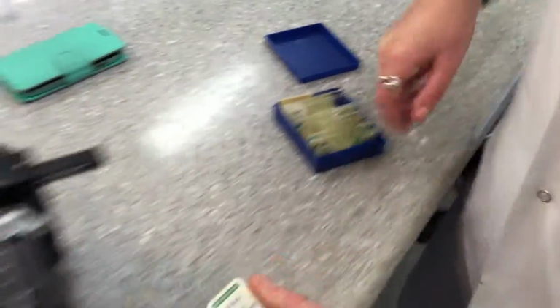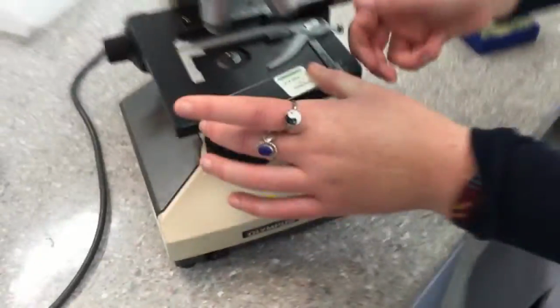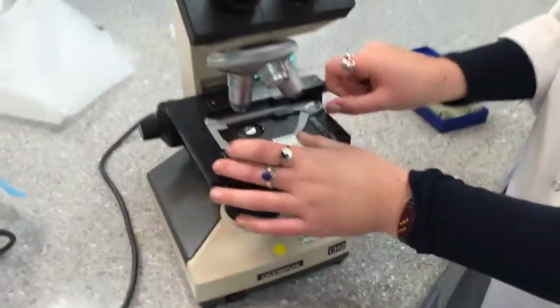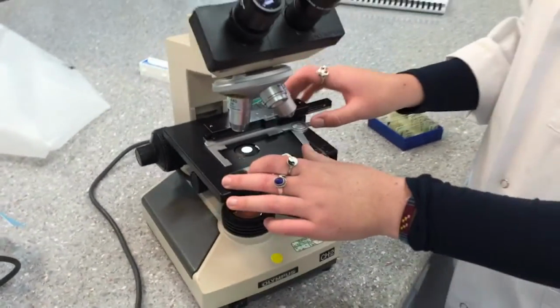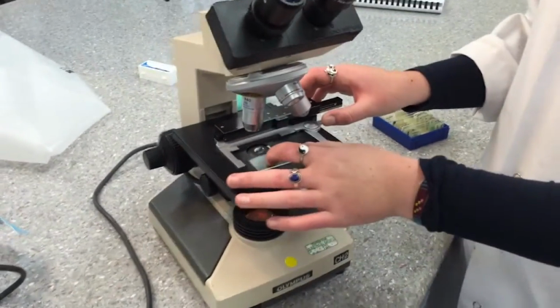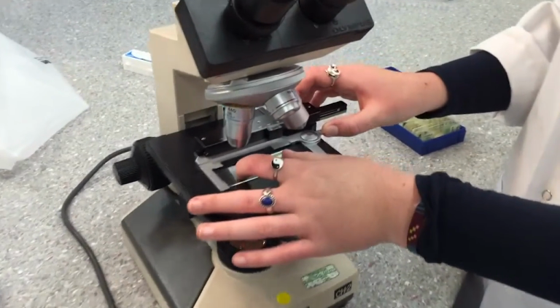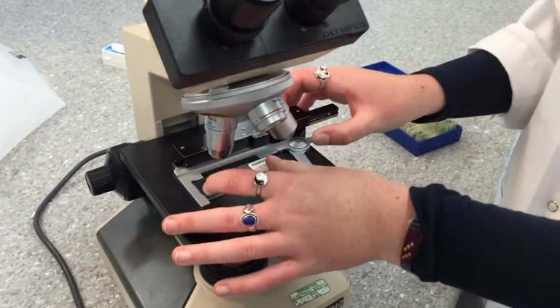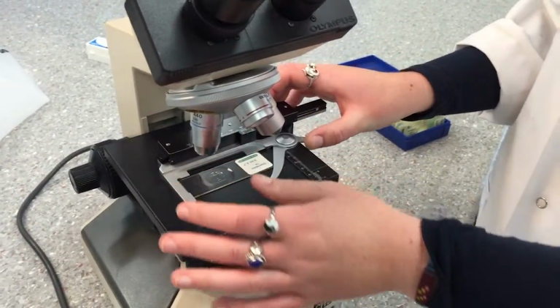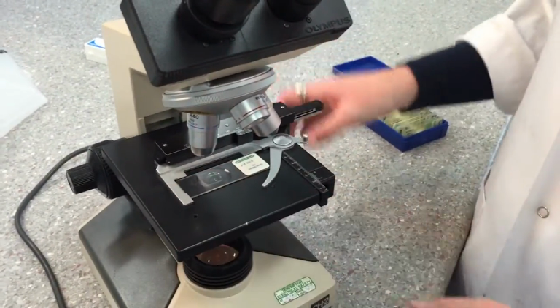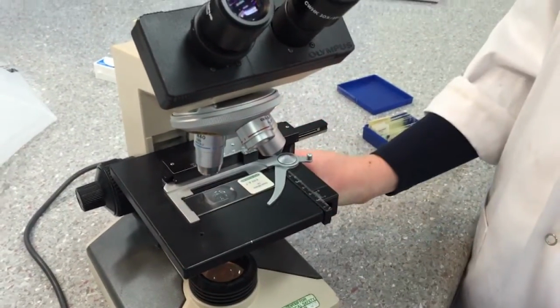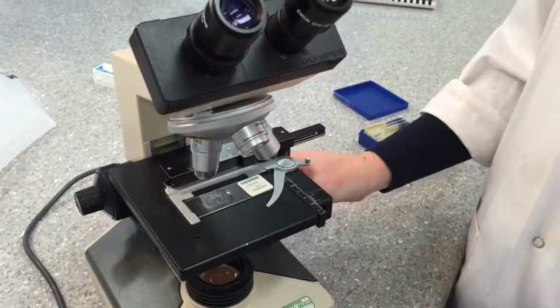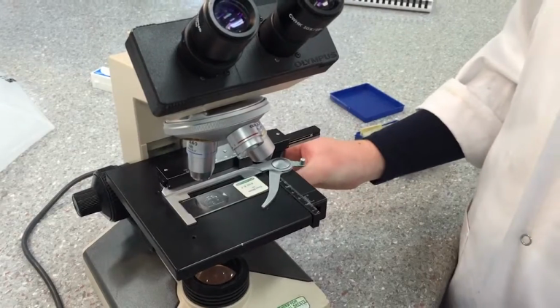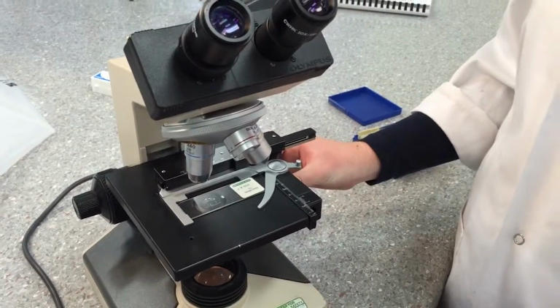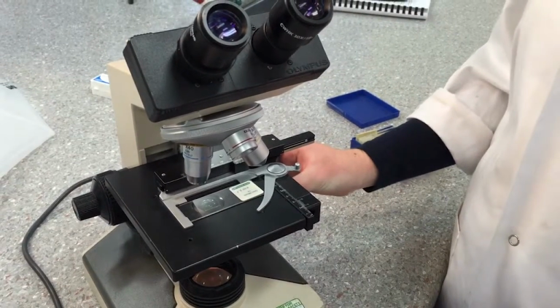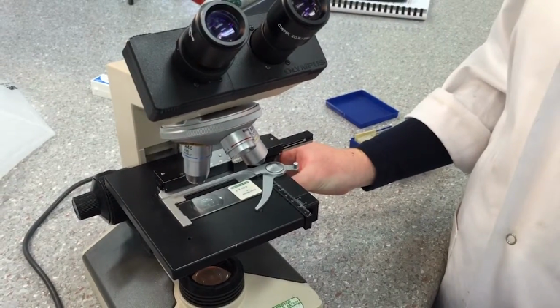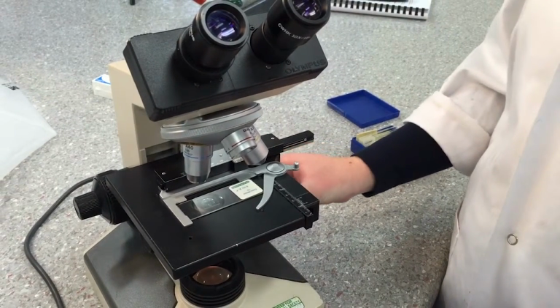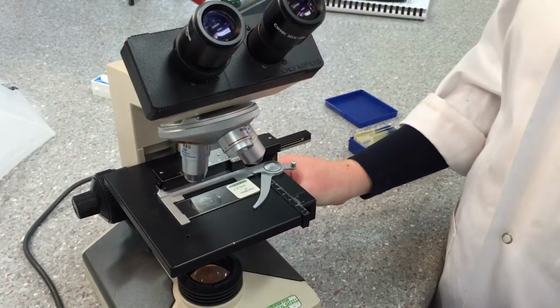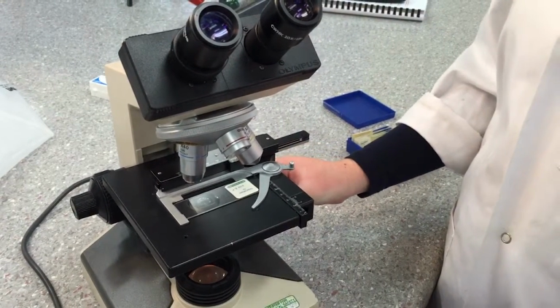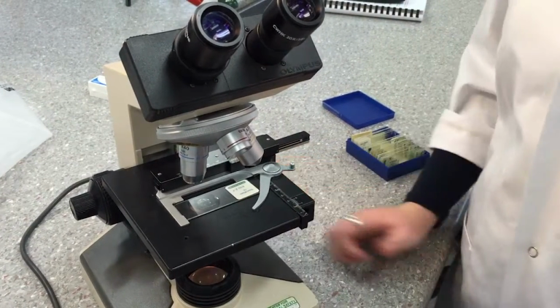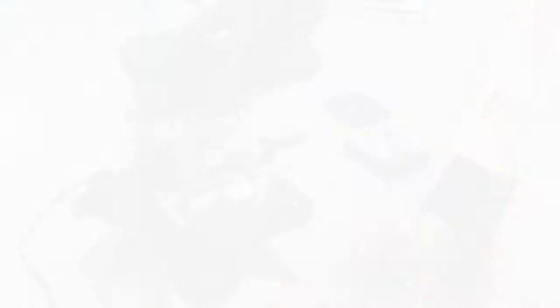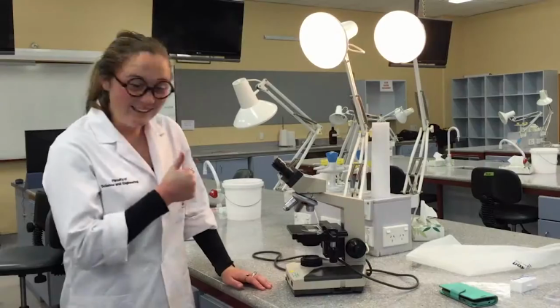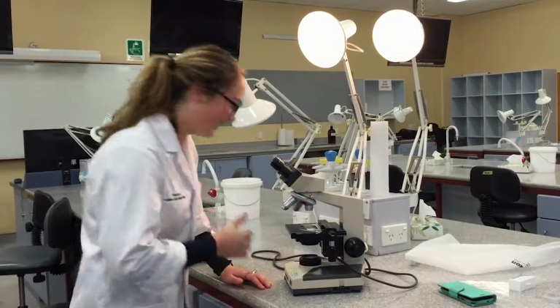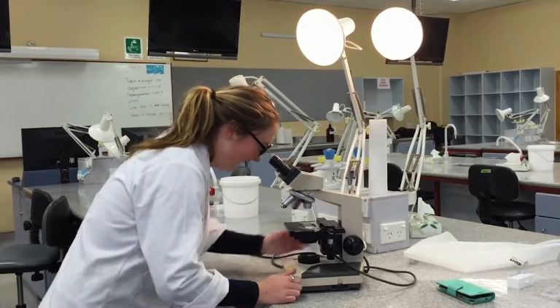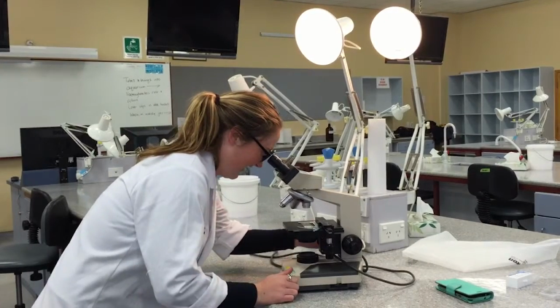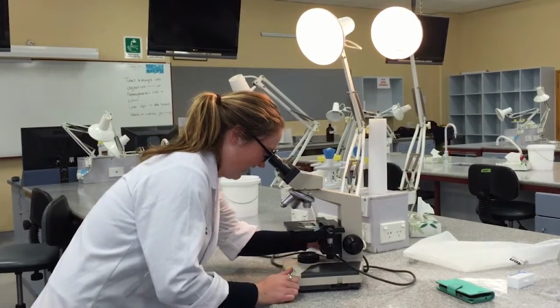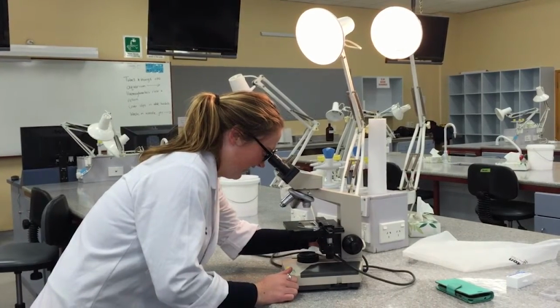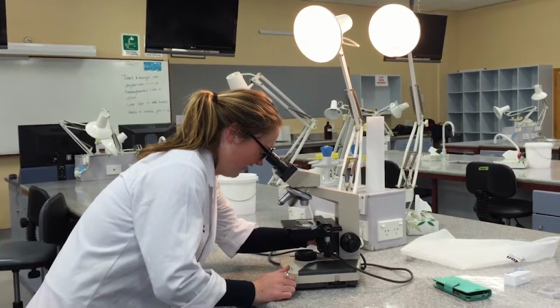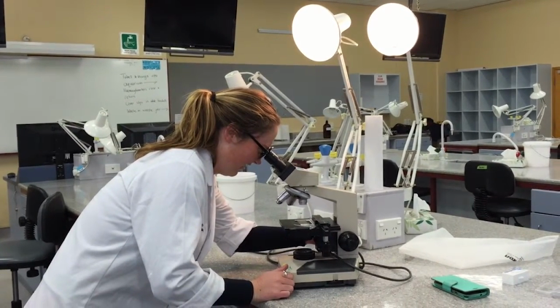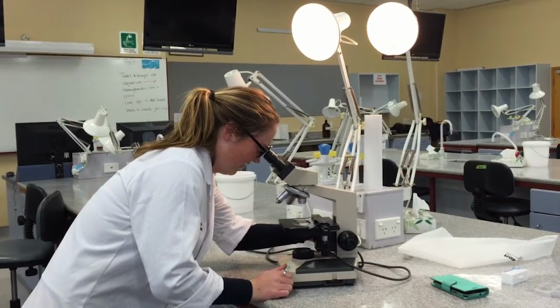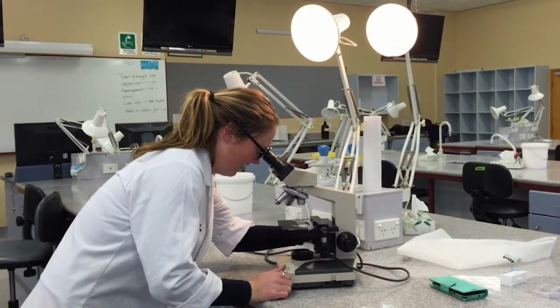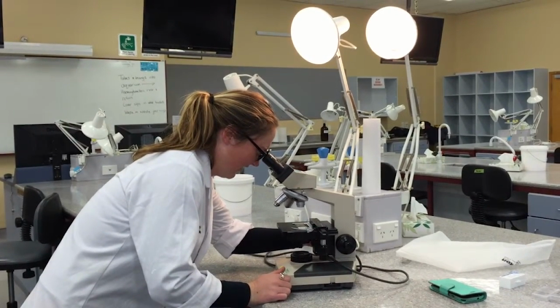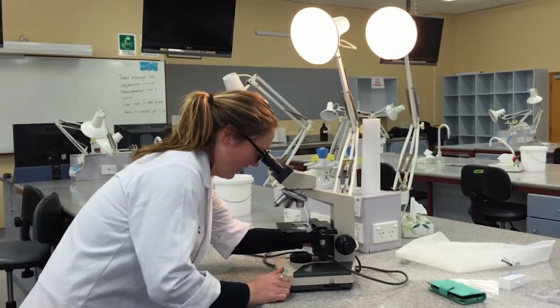For clean up, switch the power off. Open the spring-loaded finger and remove the slide, placing it in the appropriate place. Turn off the power and unplug the microscope, then wind up the cord.